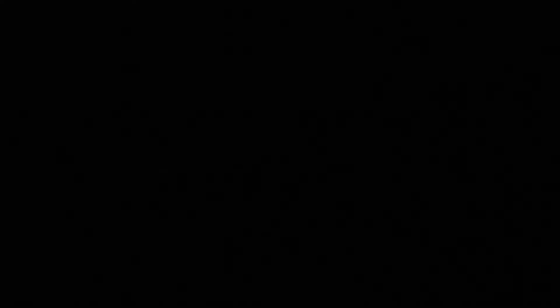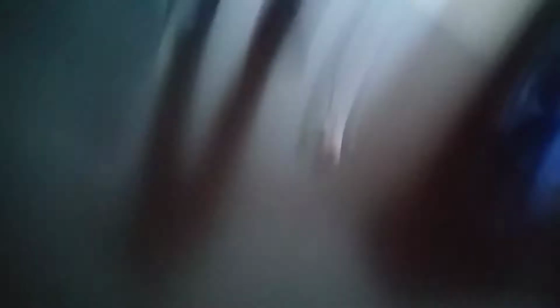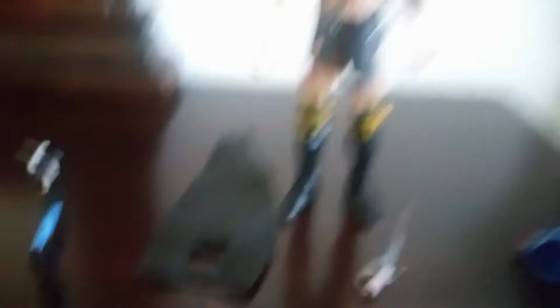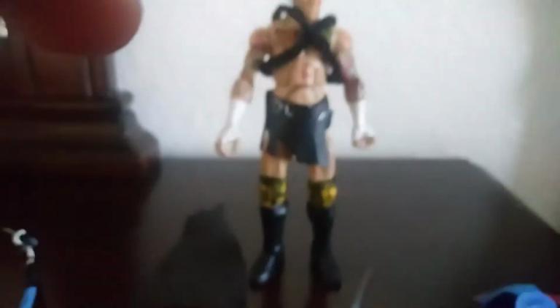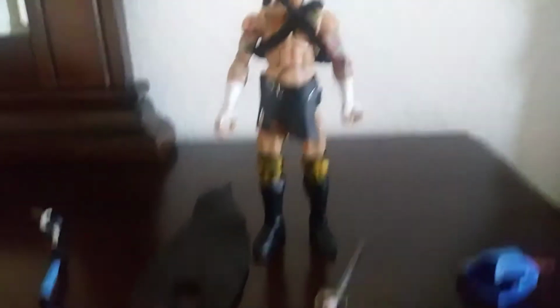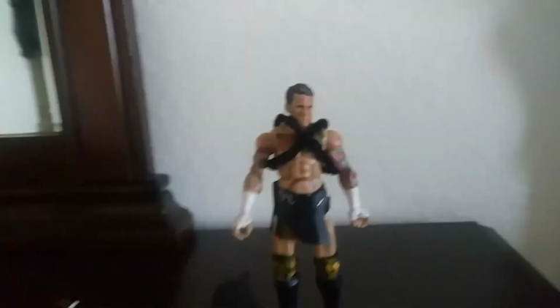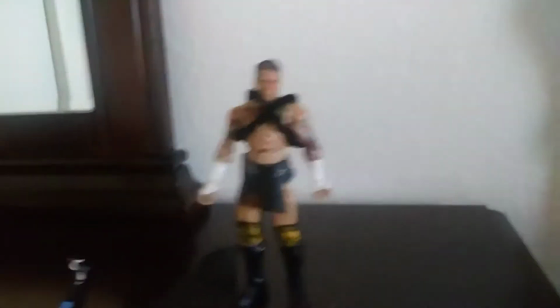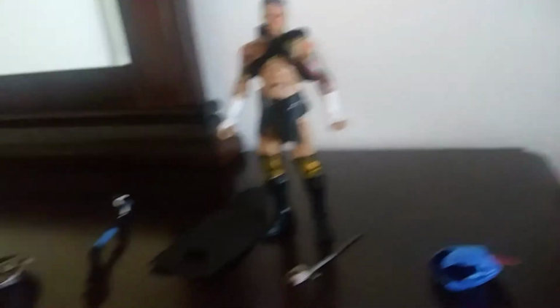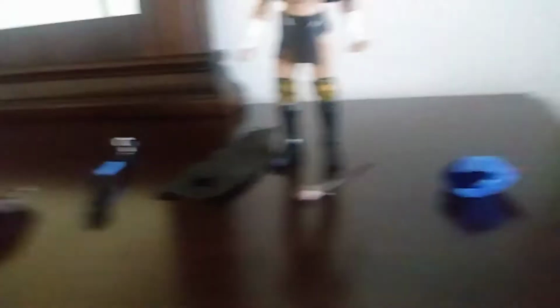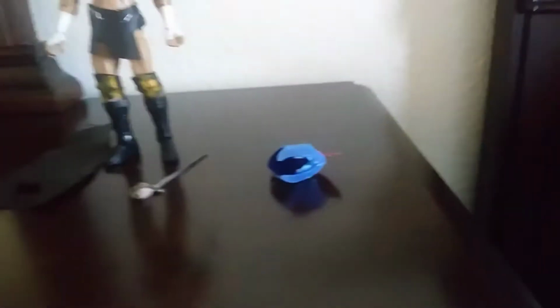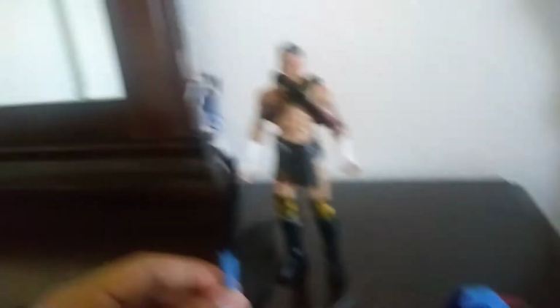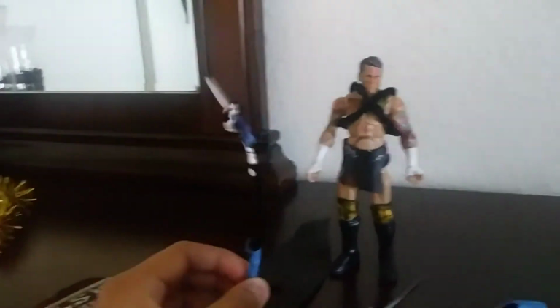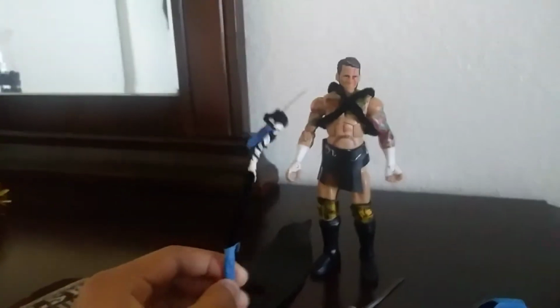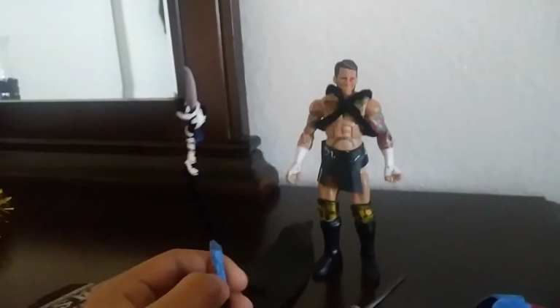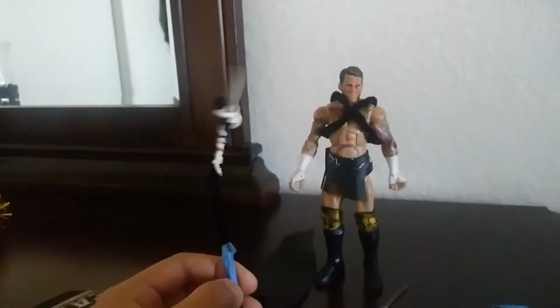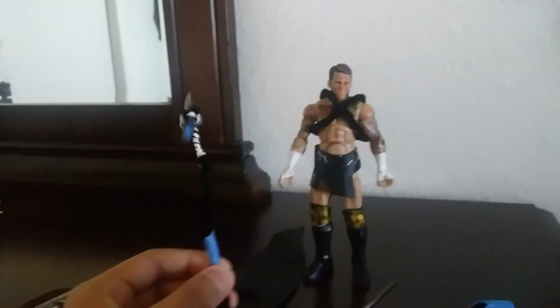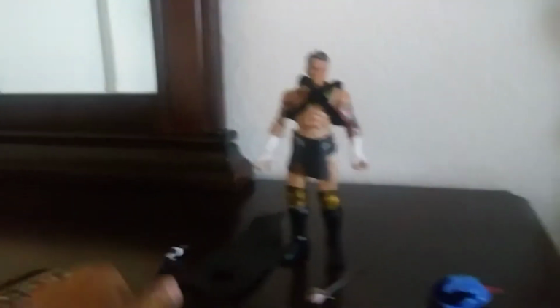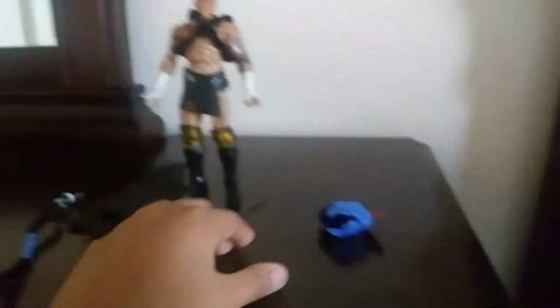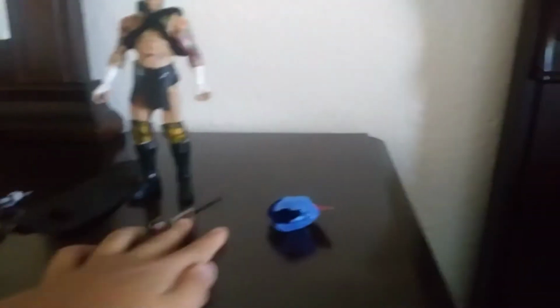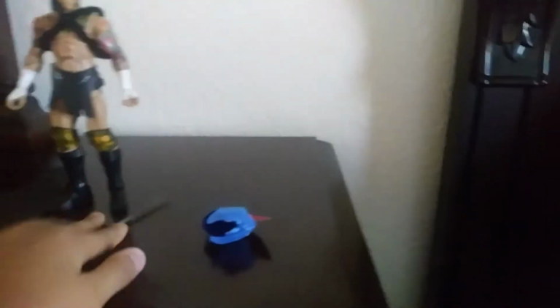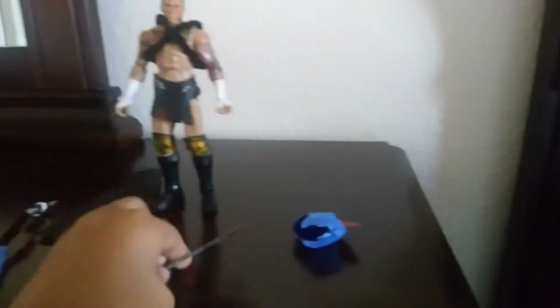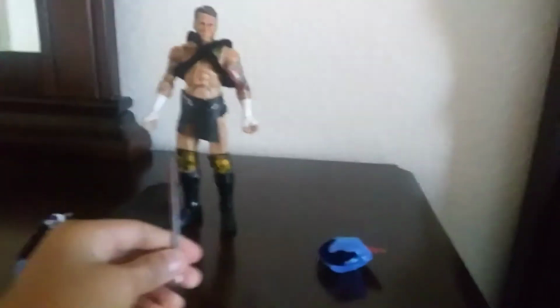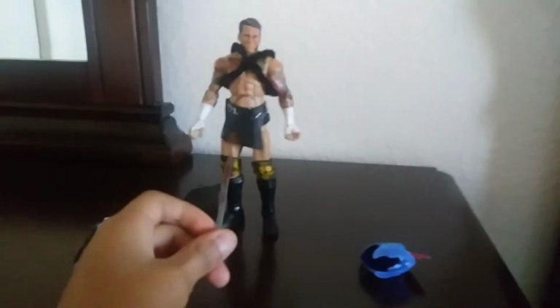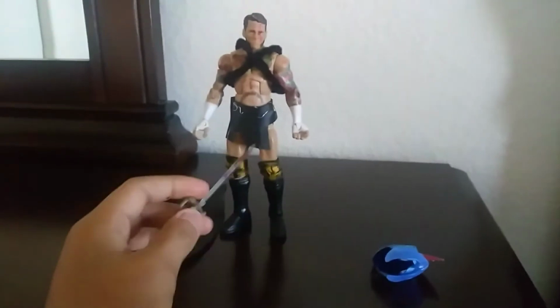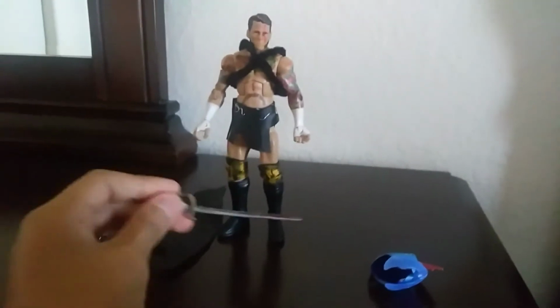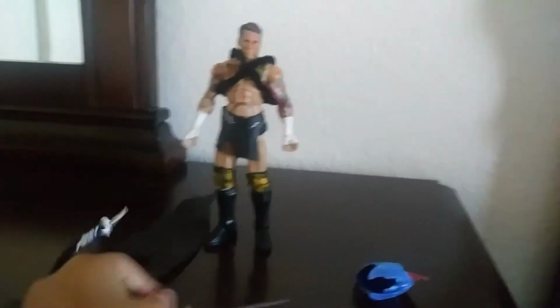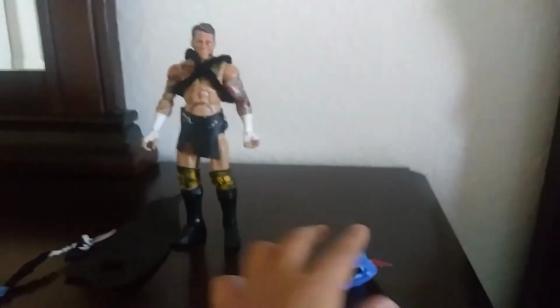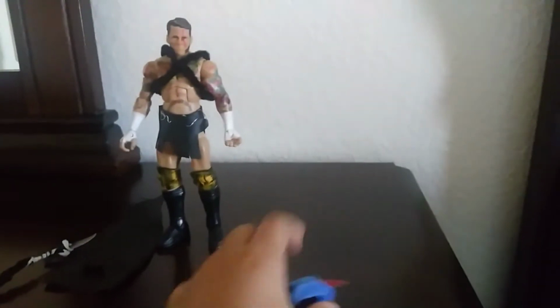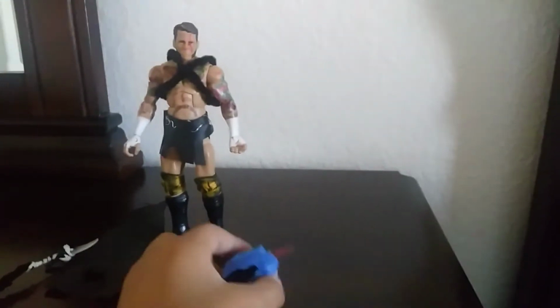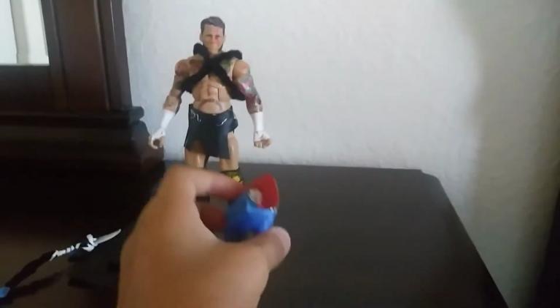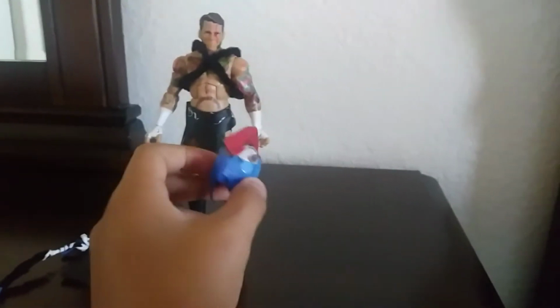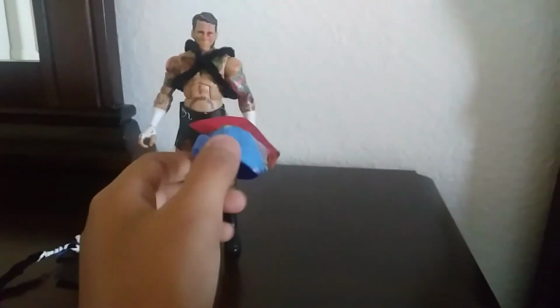There he is. His accessories are a custom spear, a sword, and a helmet that my dad made.